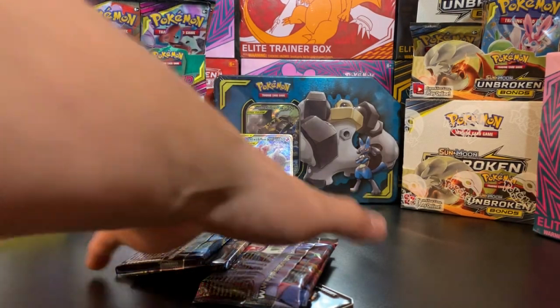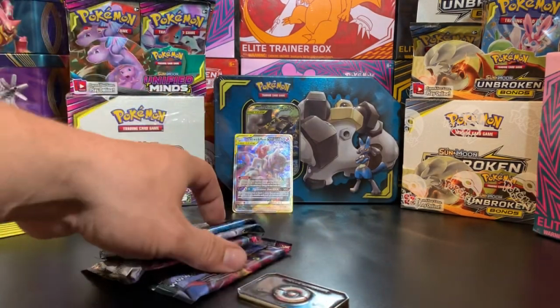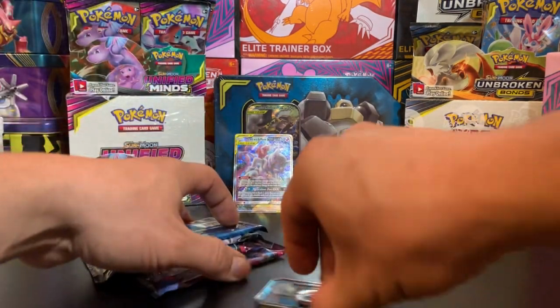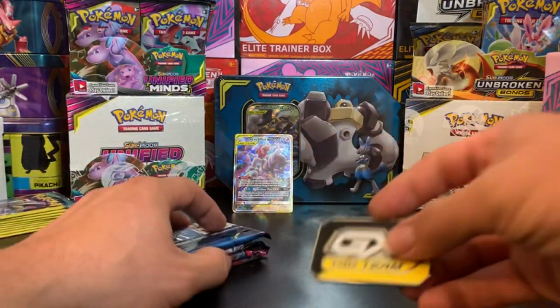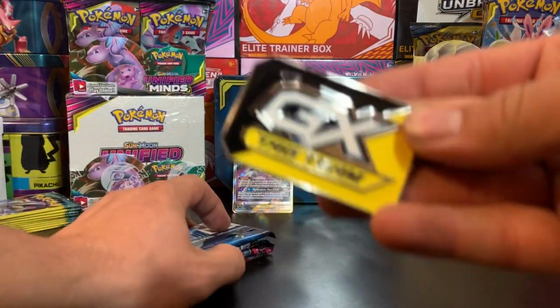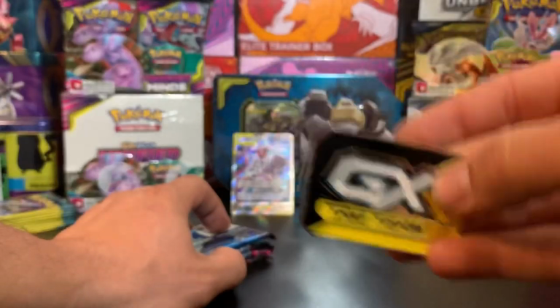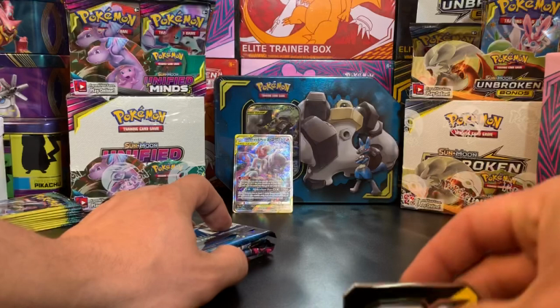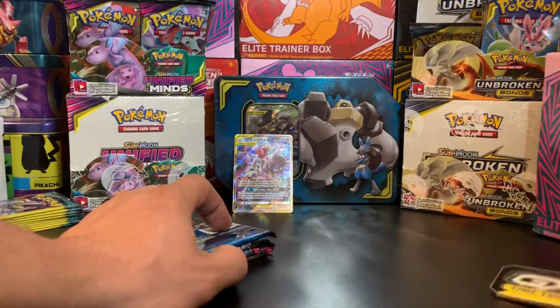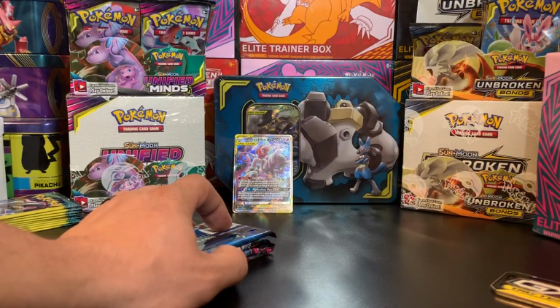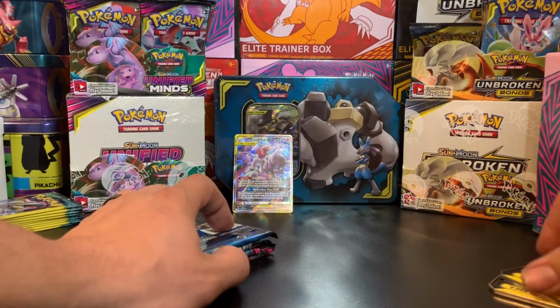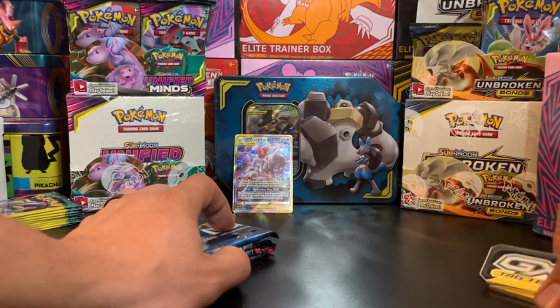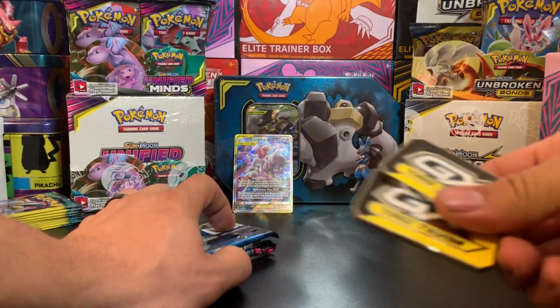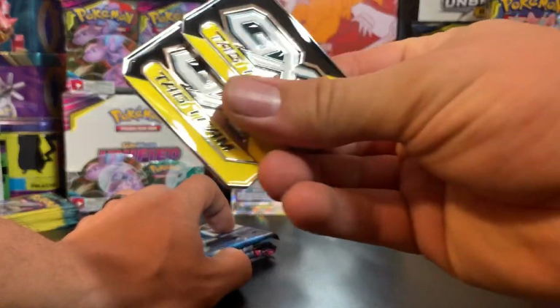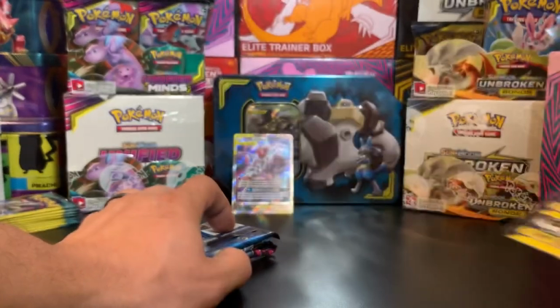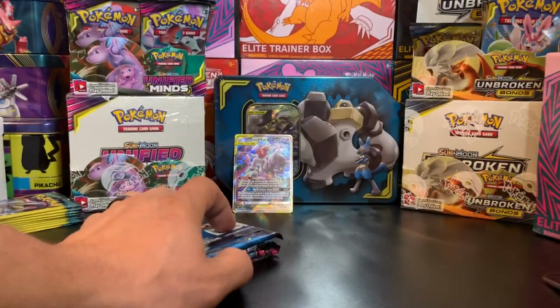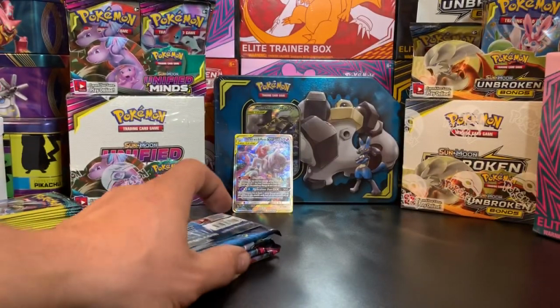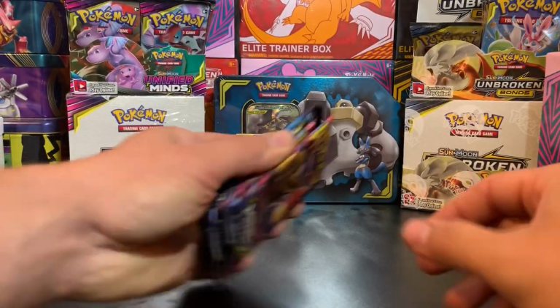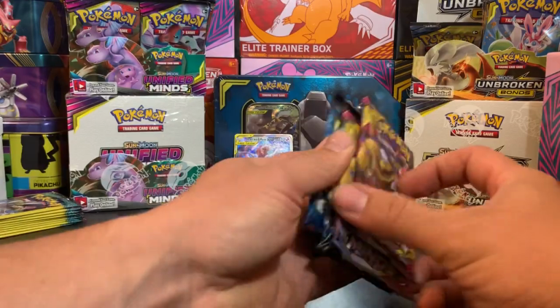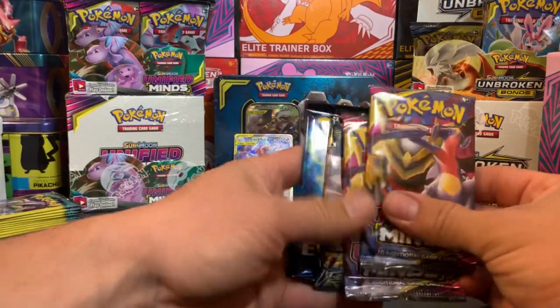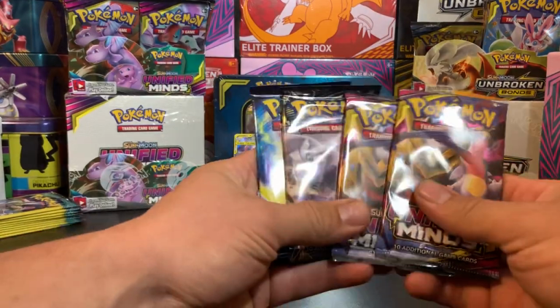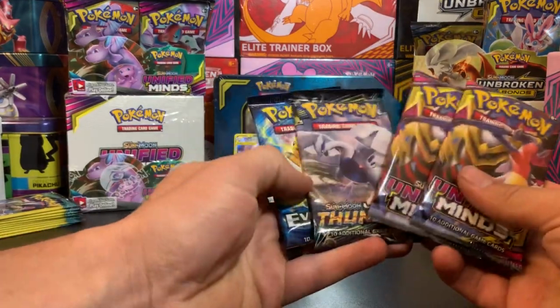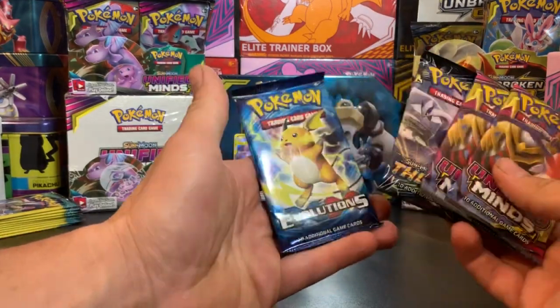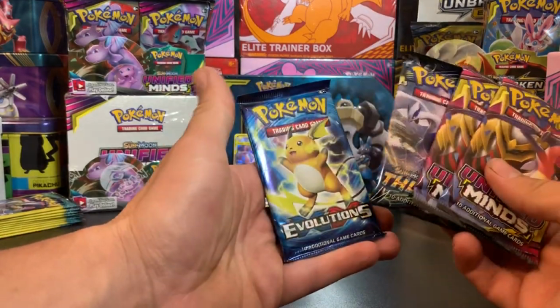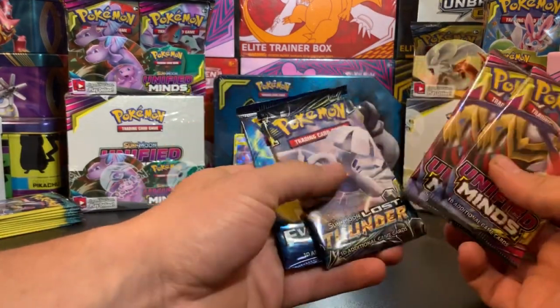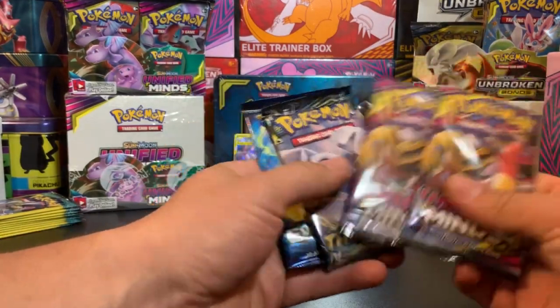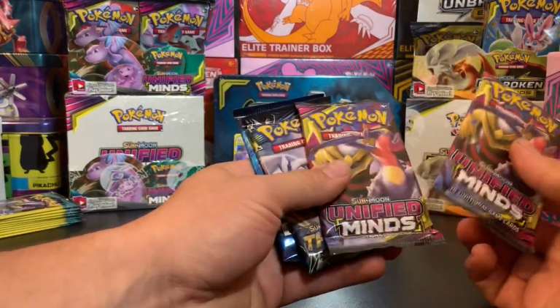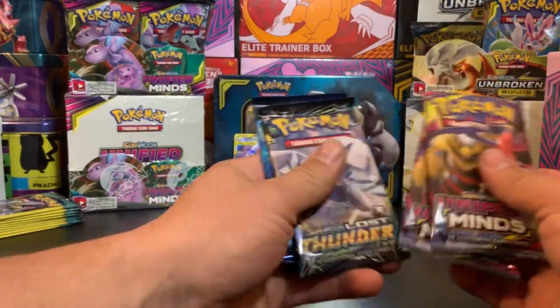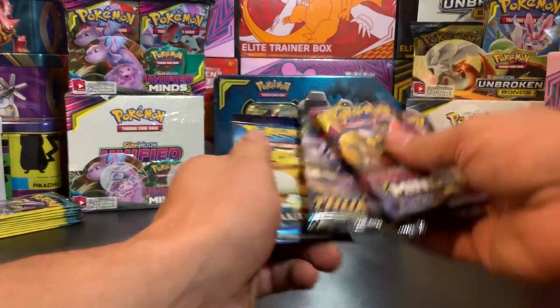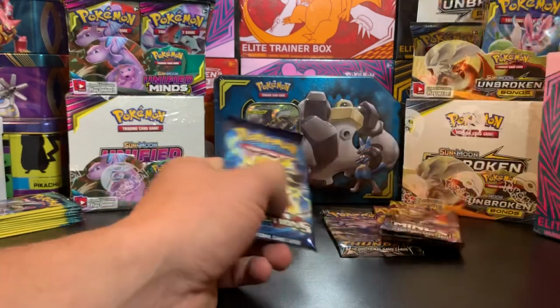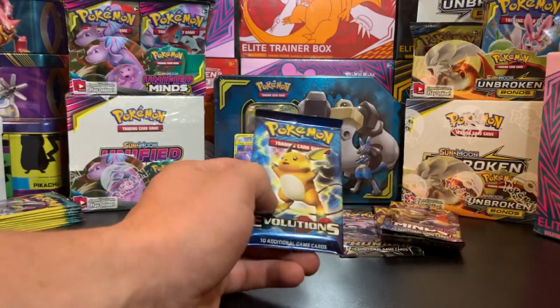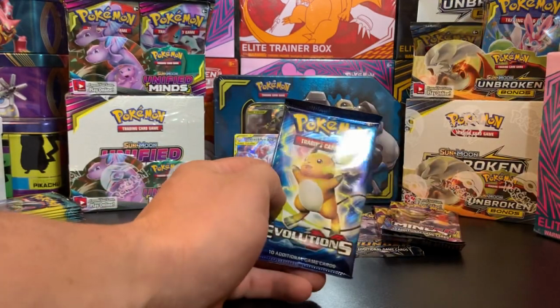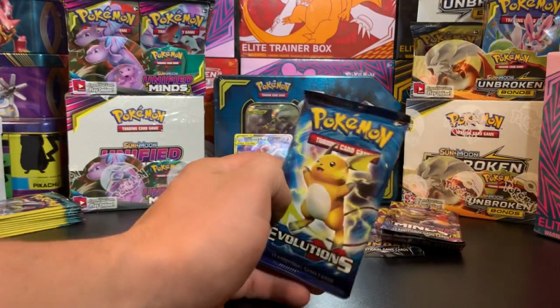We got that waded piece - so now we got two of them from yesterday's video. We got the four booster packs: we got Evolutions, Lost Thunder, and the two Unified Mines. So we'll go ahead and start with Evolutions.